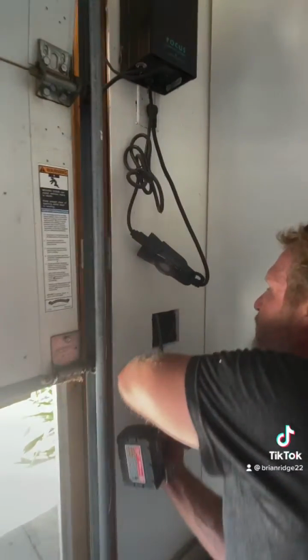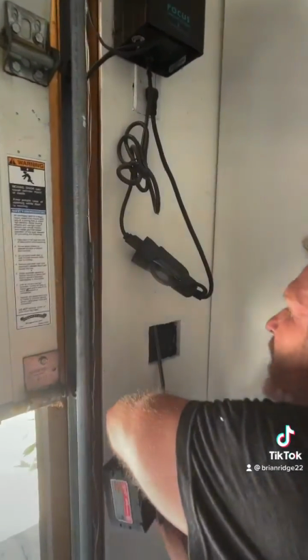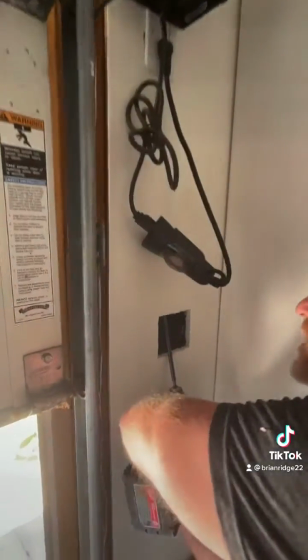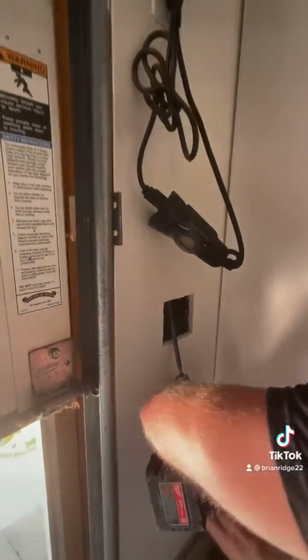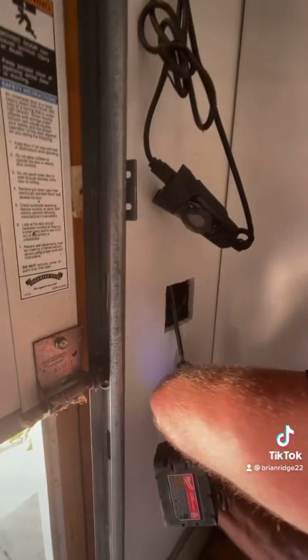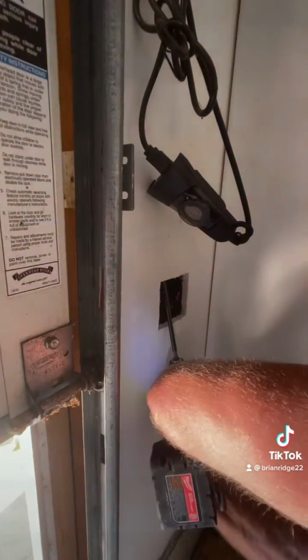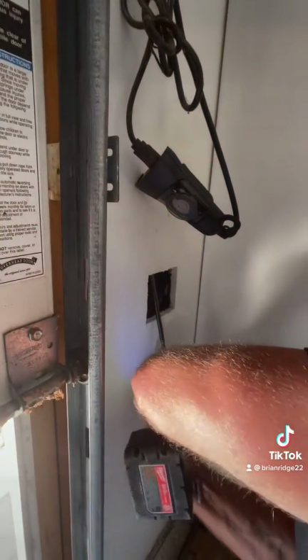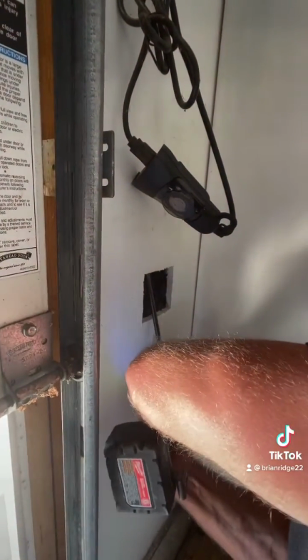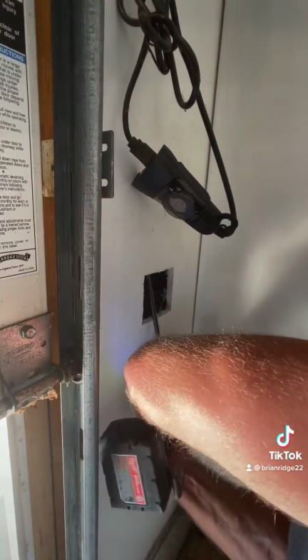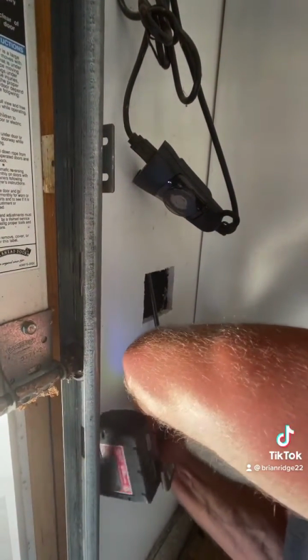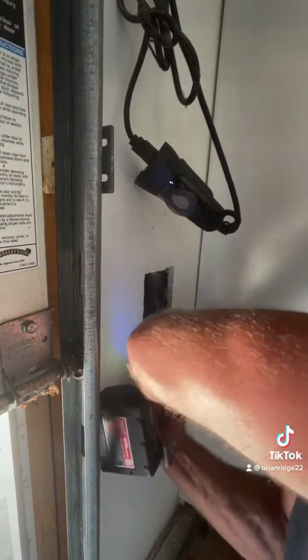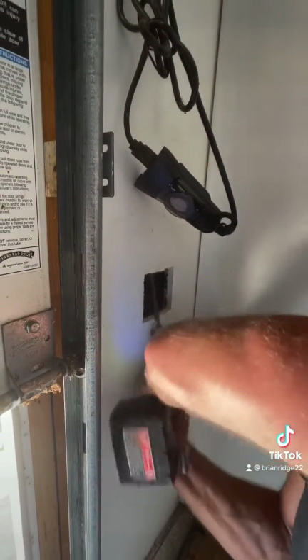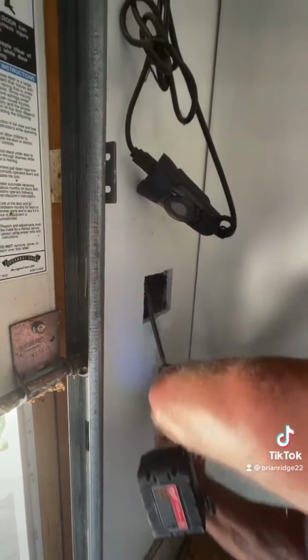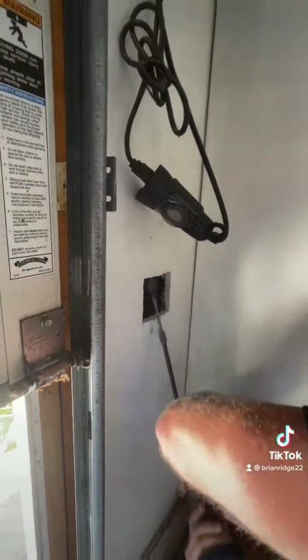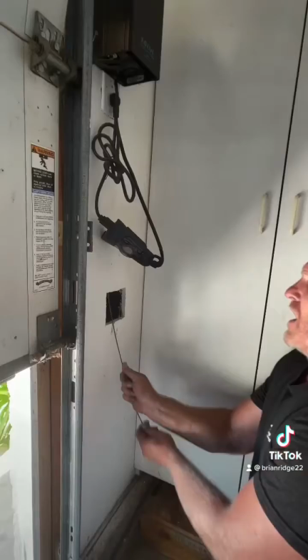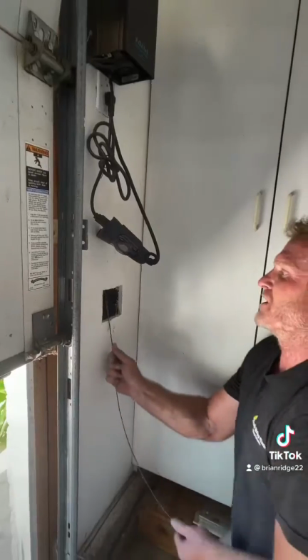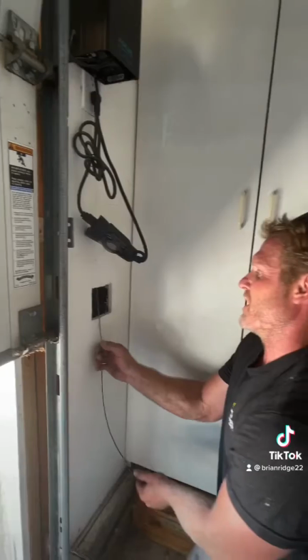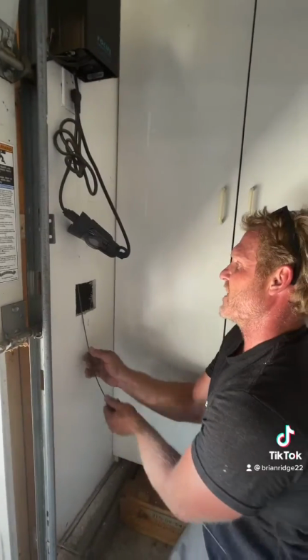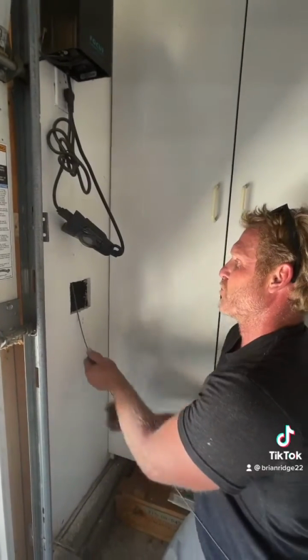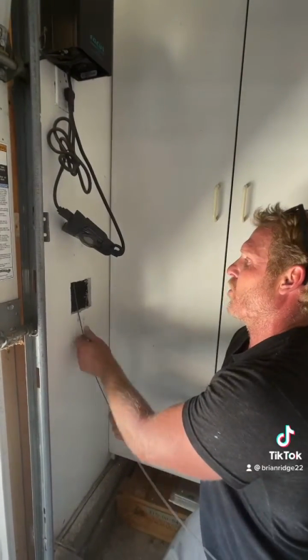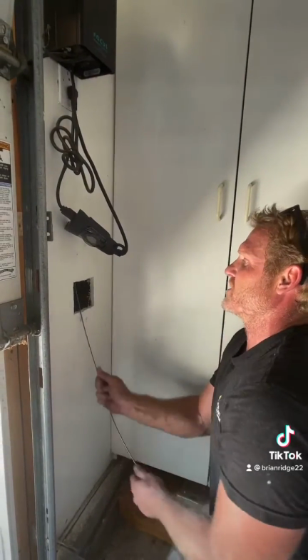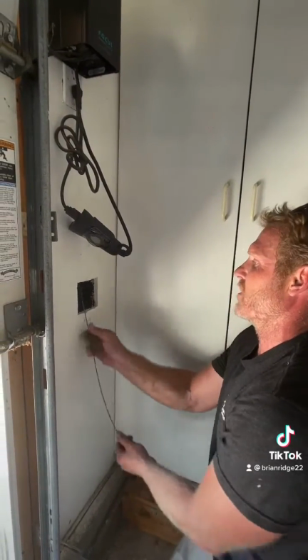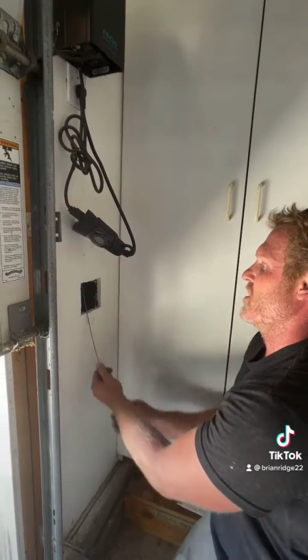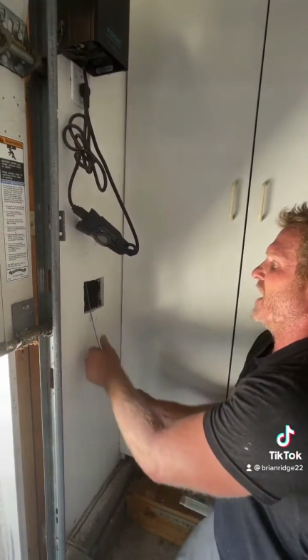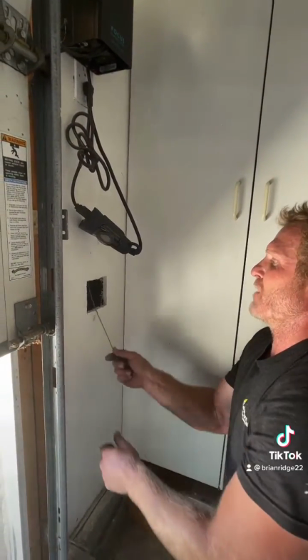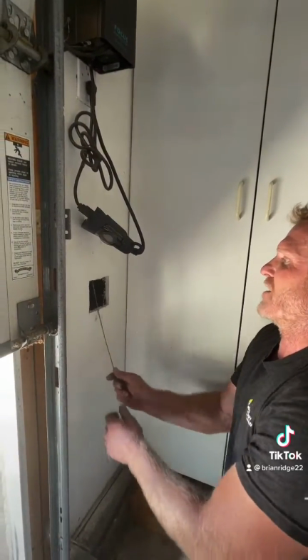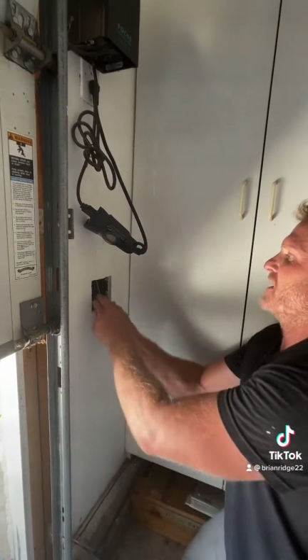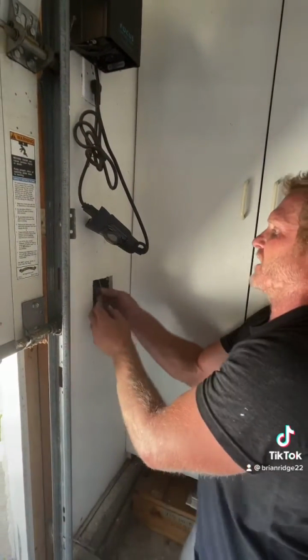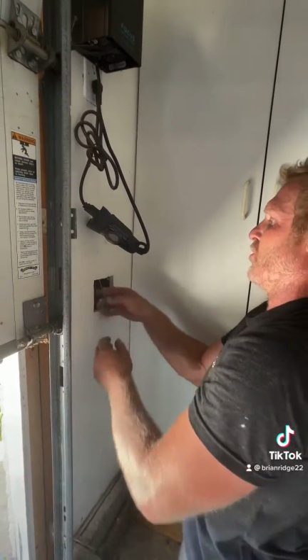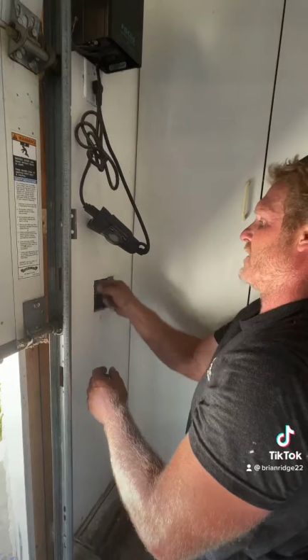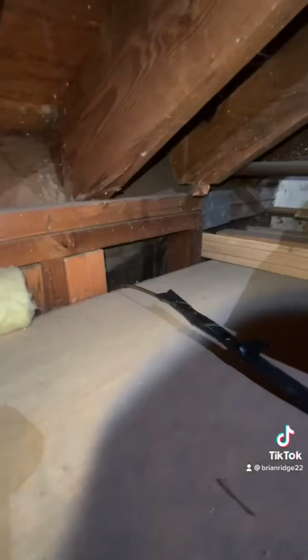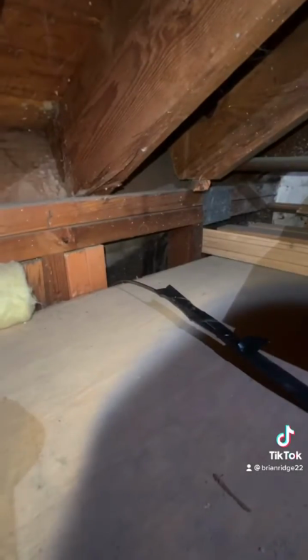I've got a fire block above the box so I have to drill it, then I'm going to send my snake up through the hole that I just drilled and tie my wire from the attic and pull it back down.